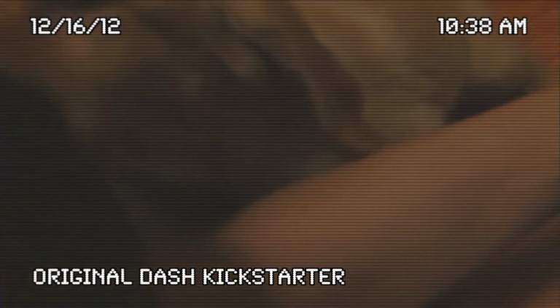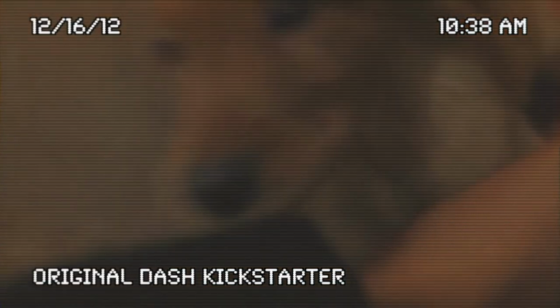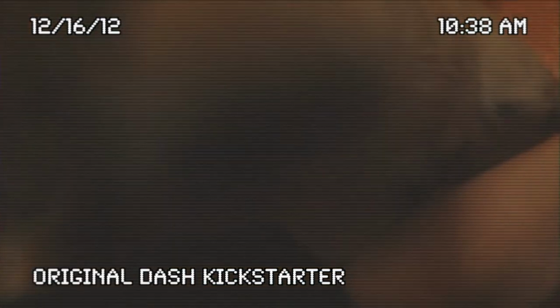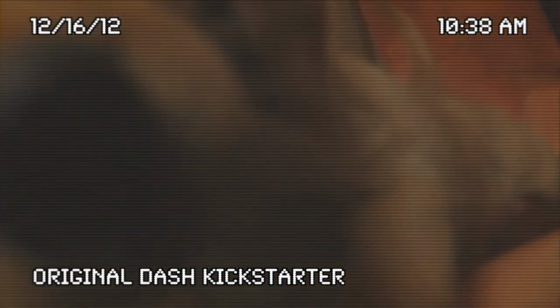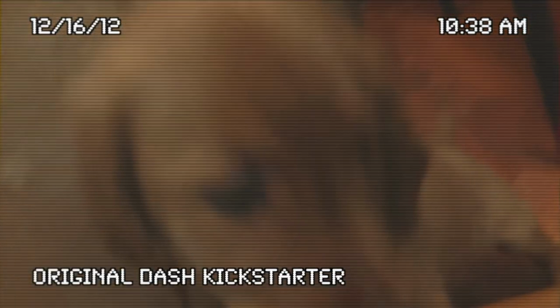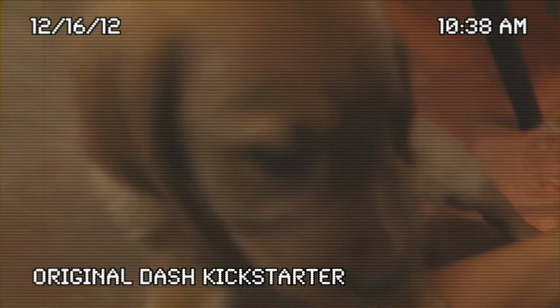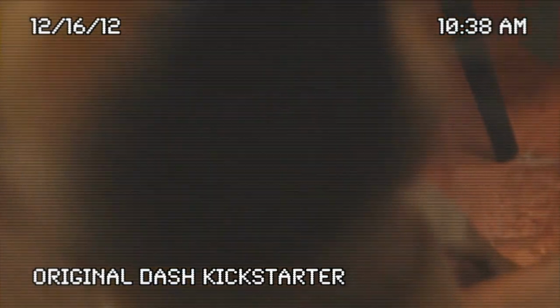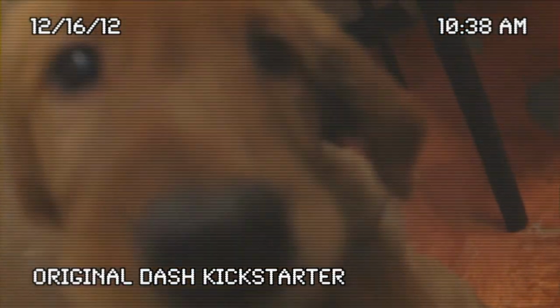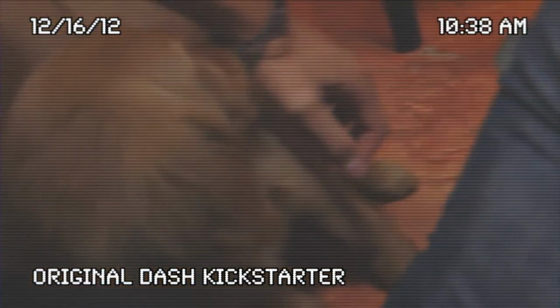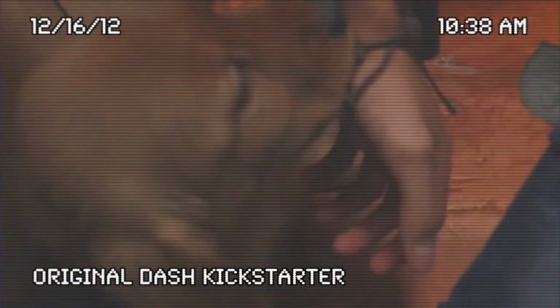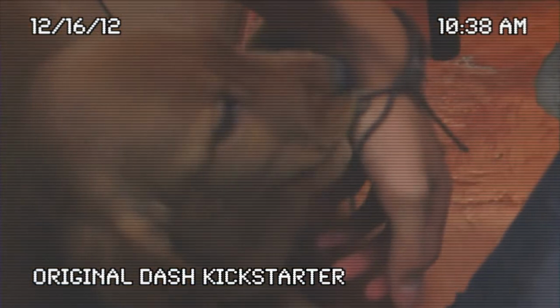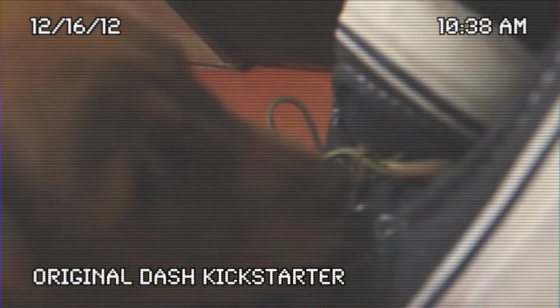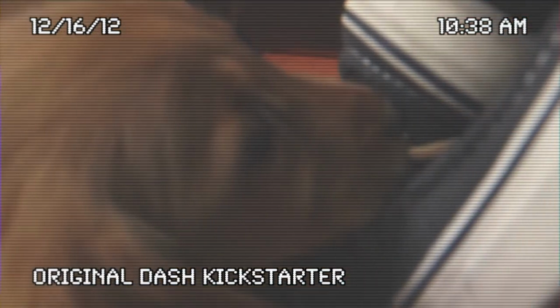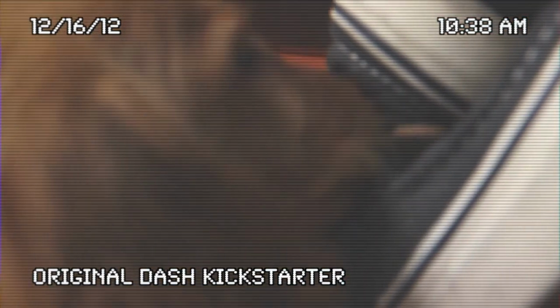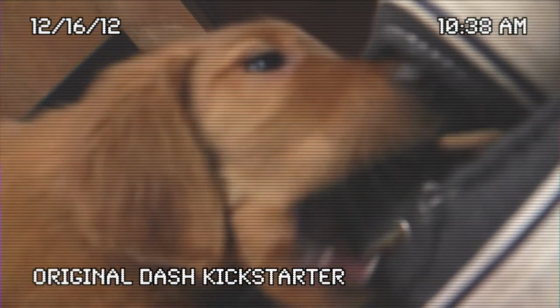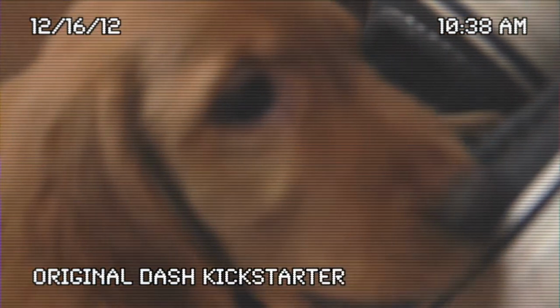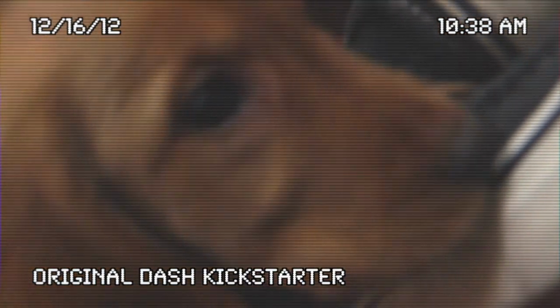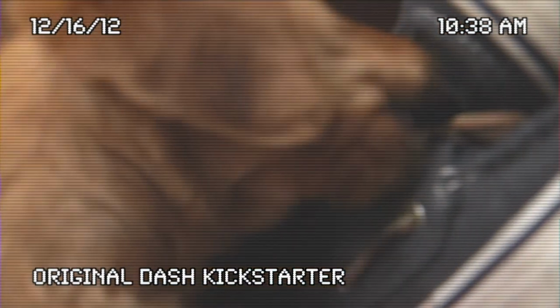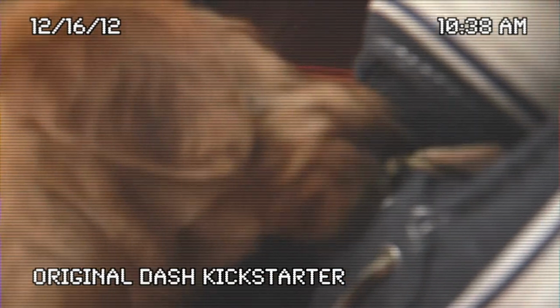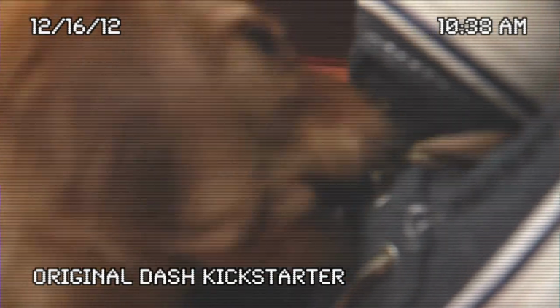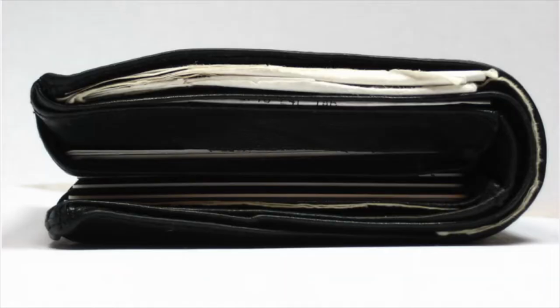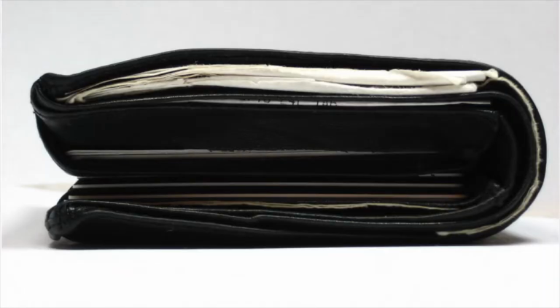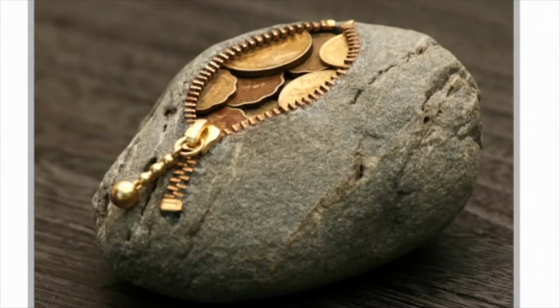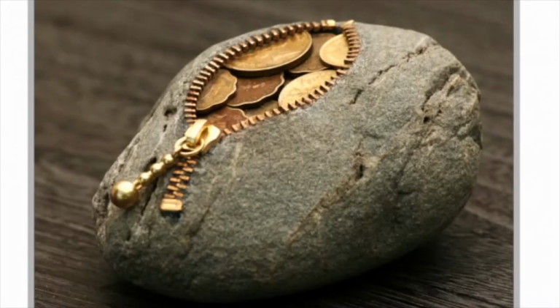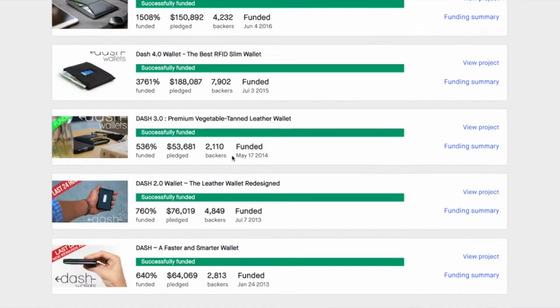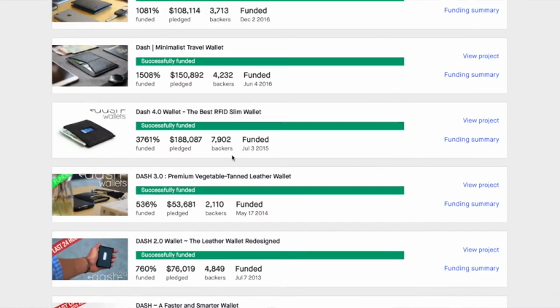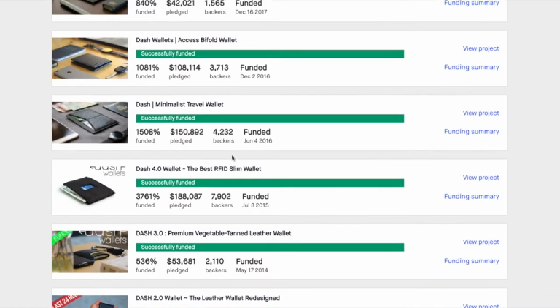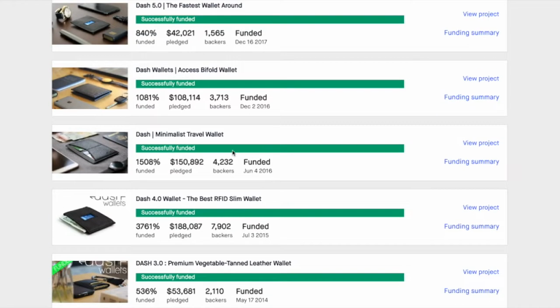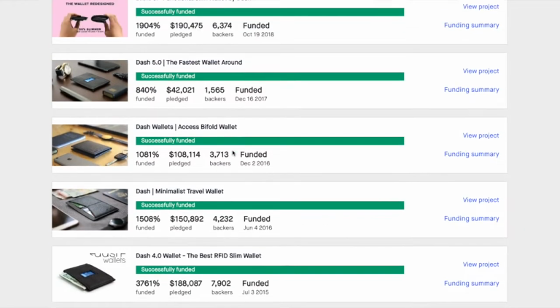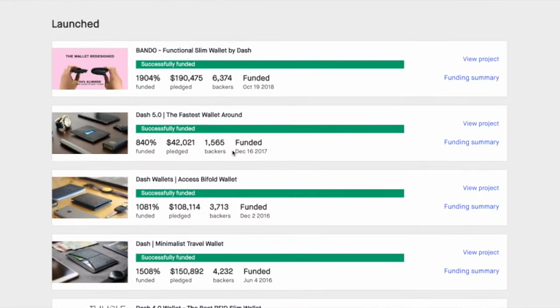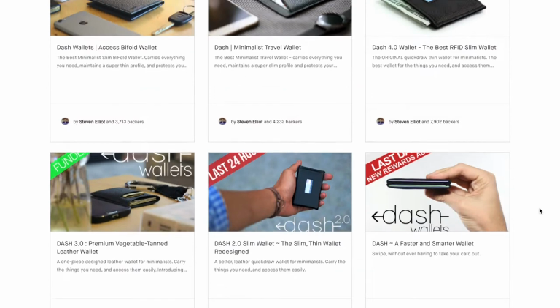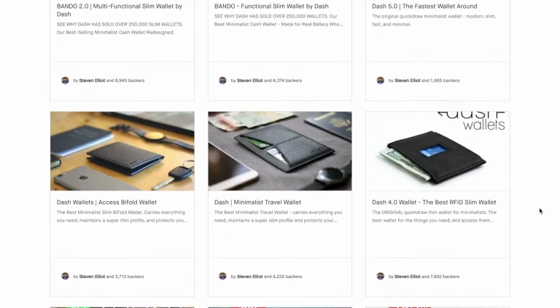Hi, I'm Steve, the founder of Dash Wallets. In 2012, a pup named Dash ate my wallet, so I needed a new one. Long story short, this inspired me to create quite a few wallets over the years.